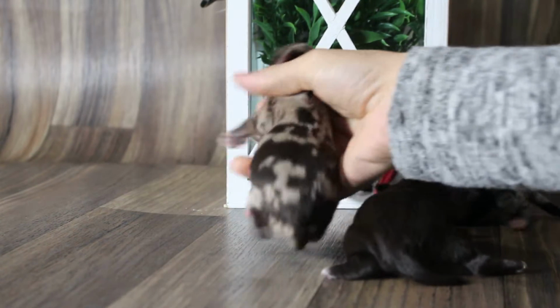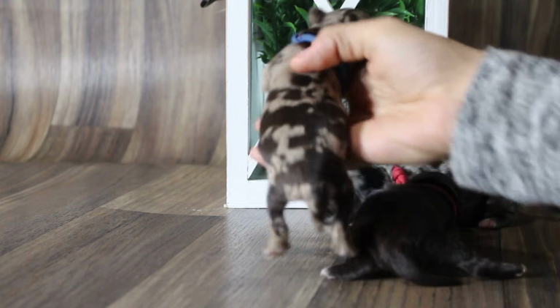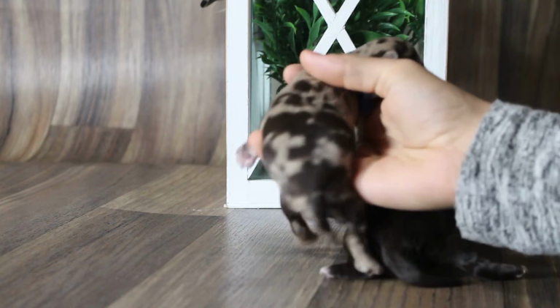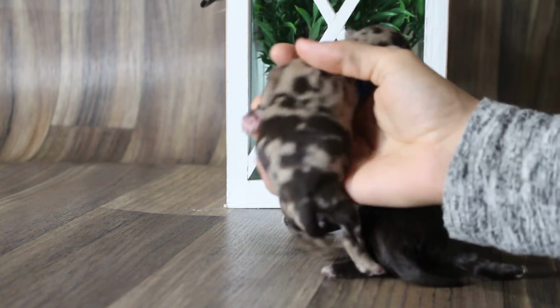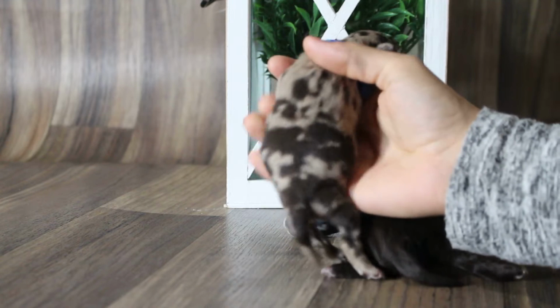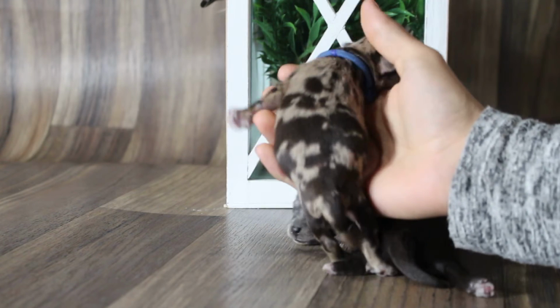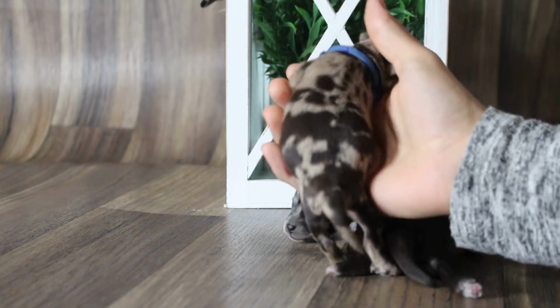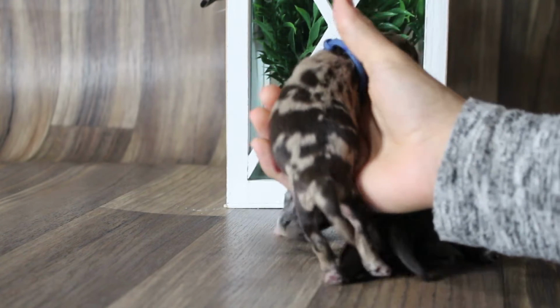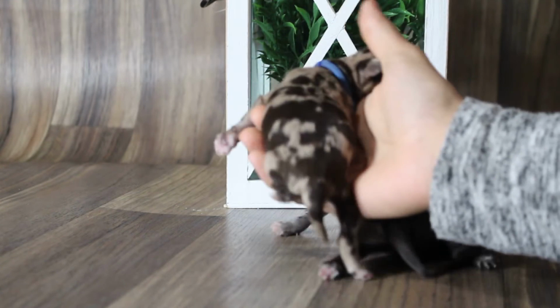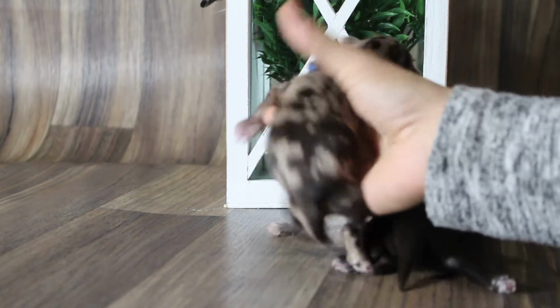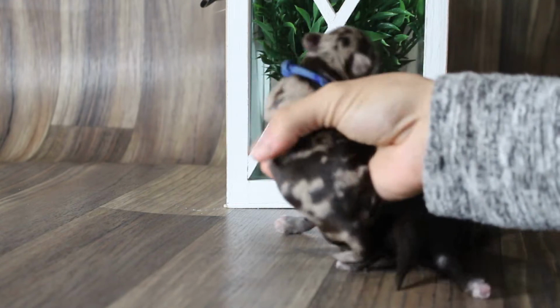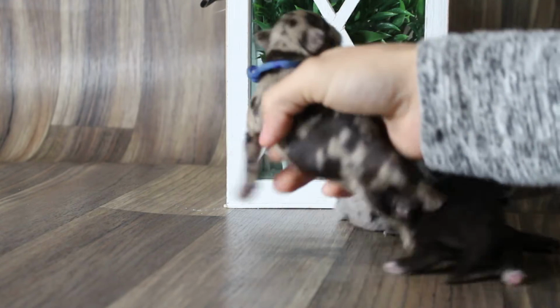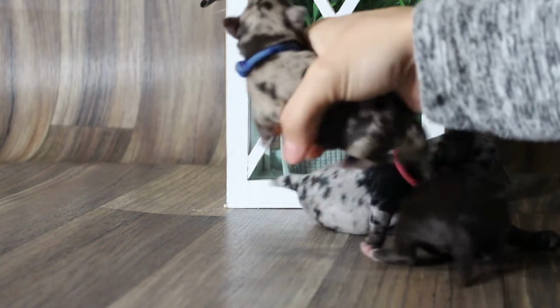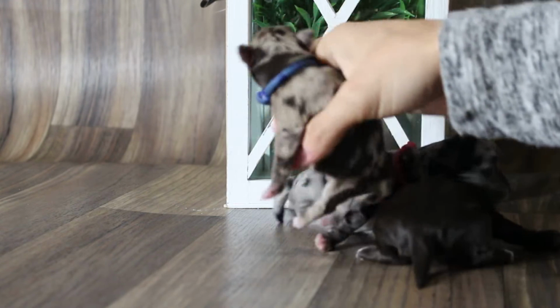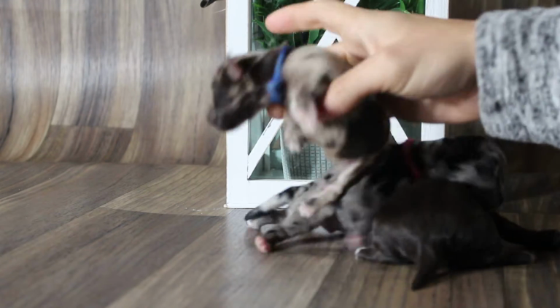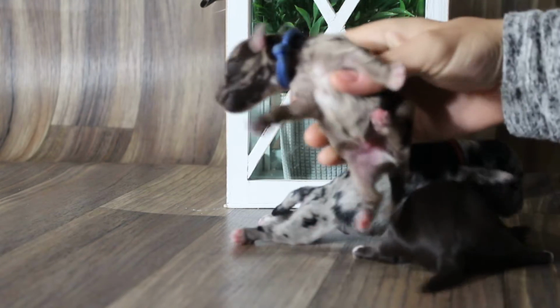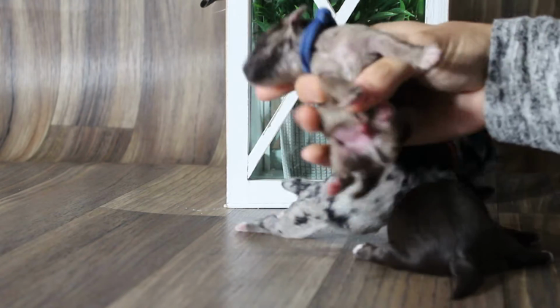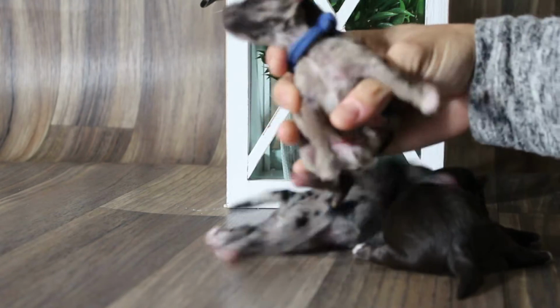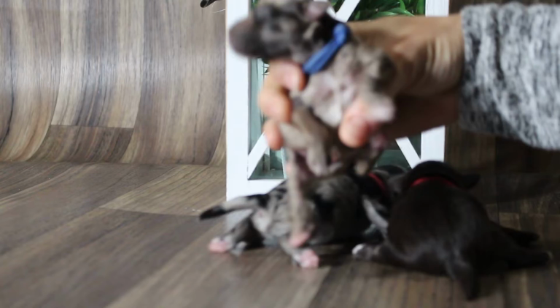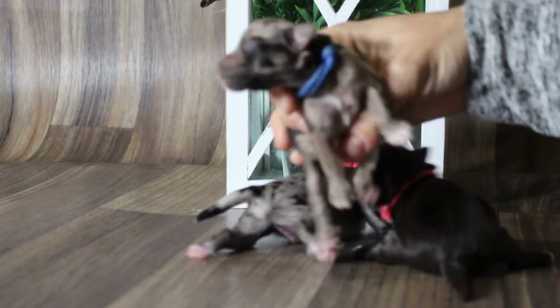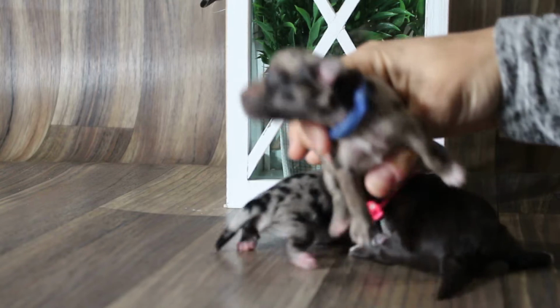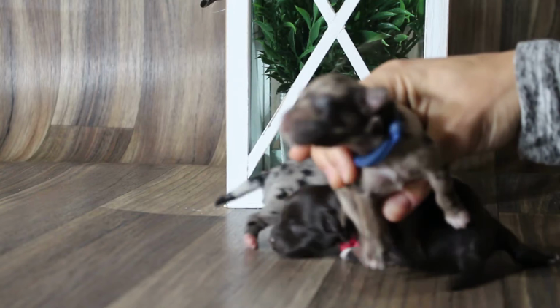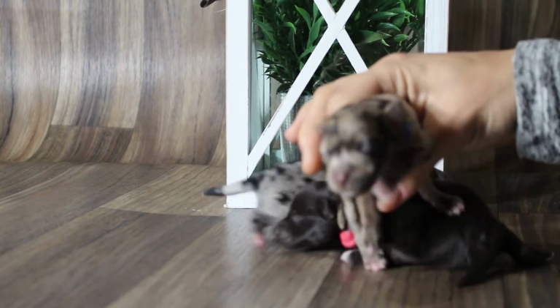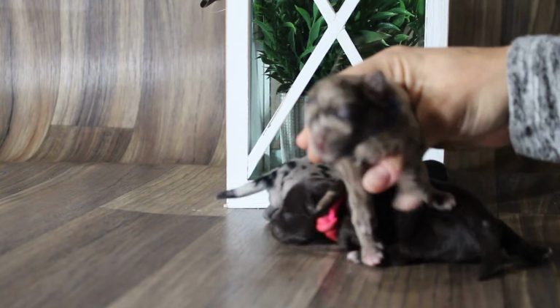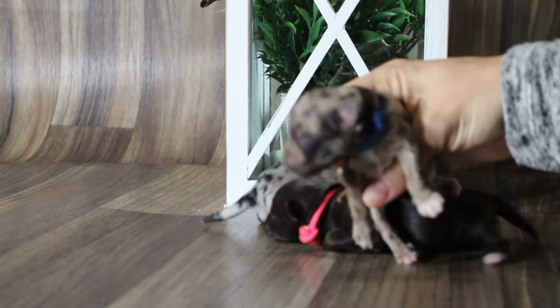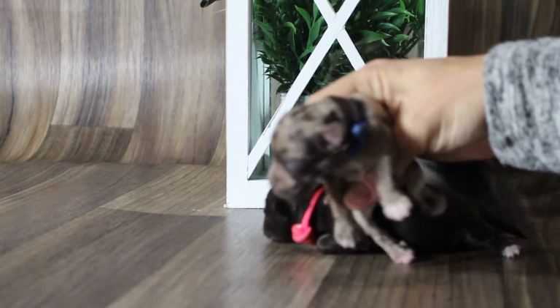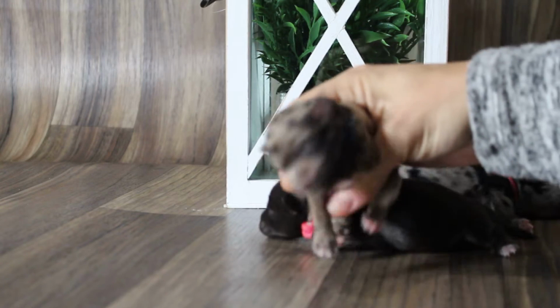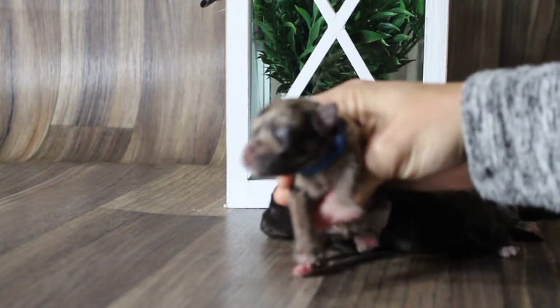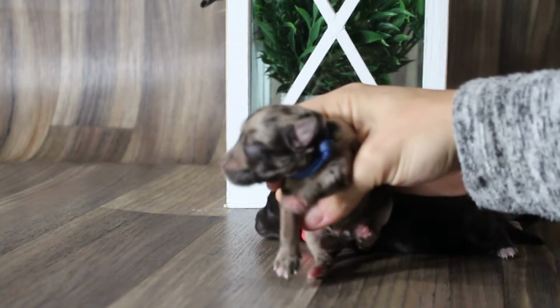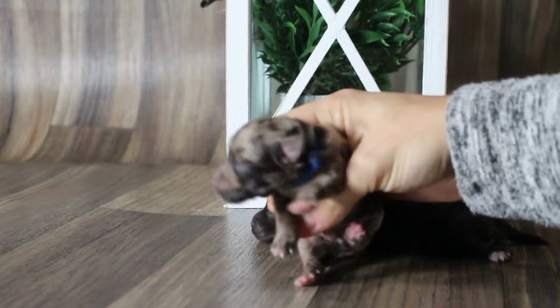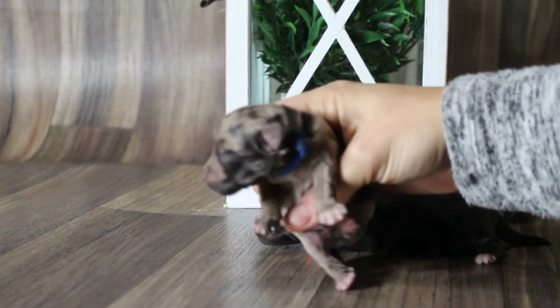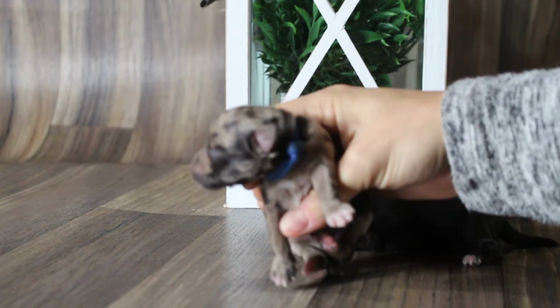Here's a chocolate Merle, or liver Merle, sorry. This is a boy as well. Super cute. It's not even focused in.